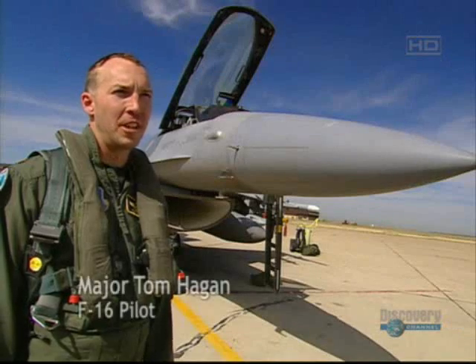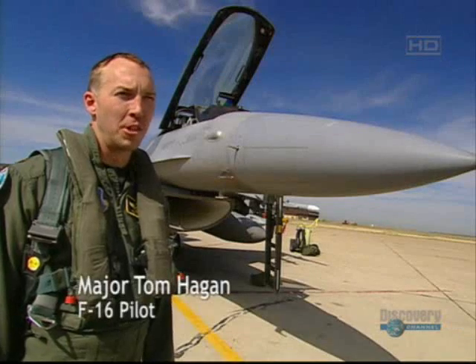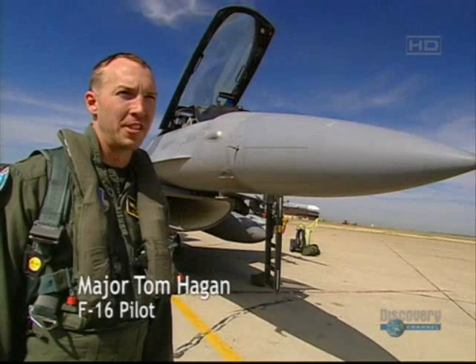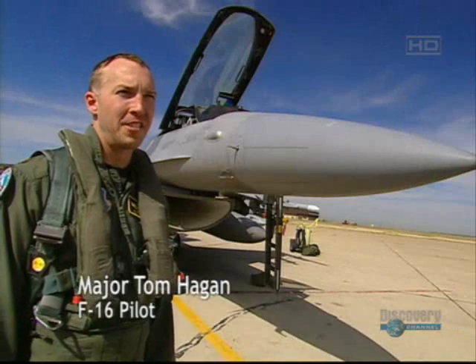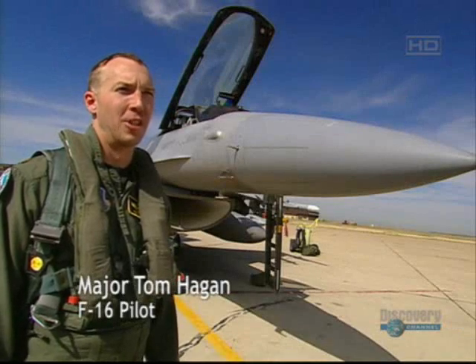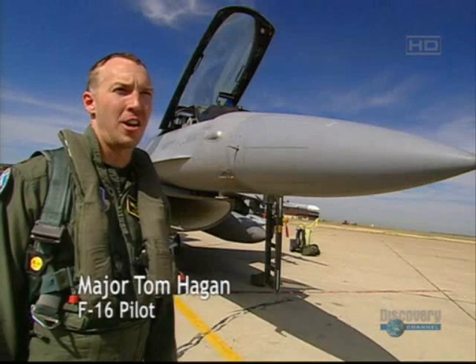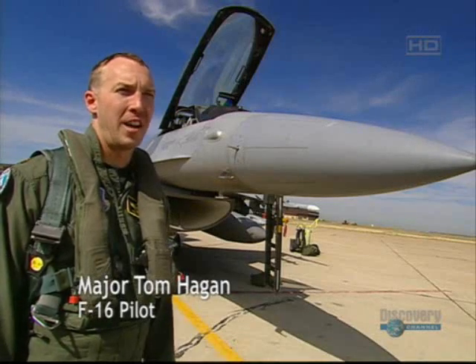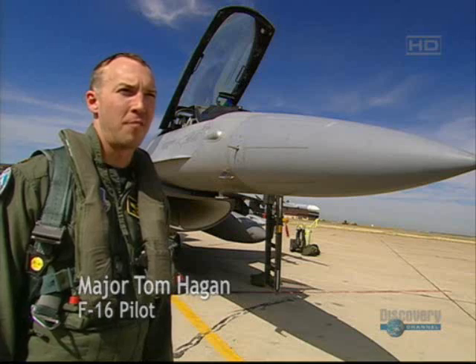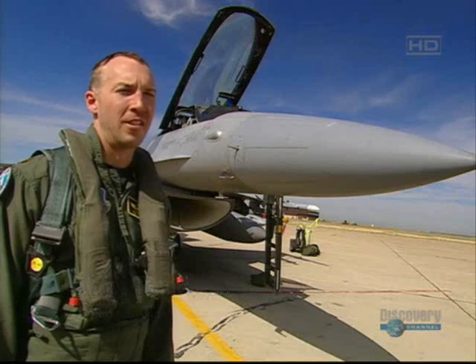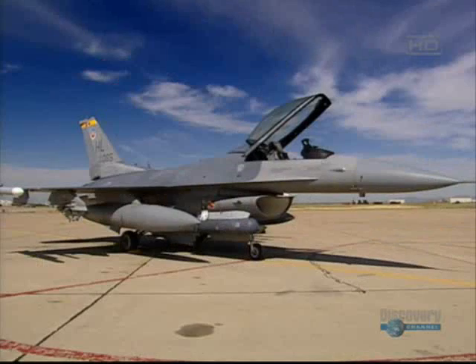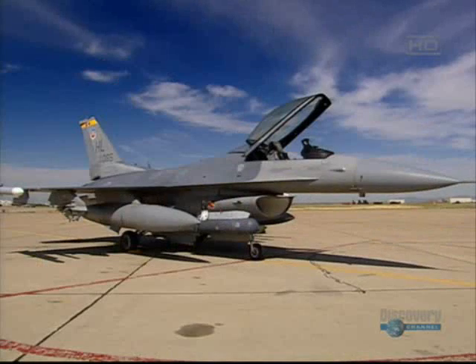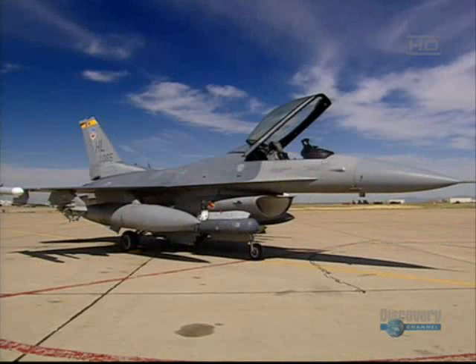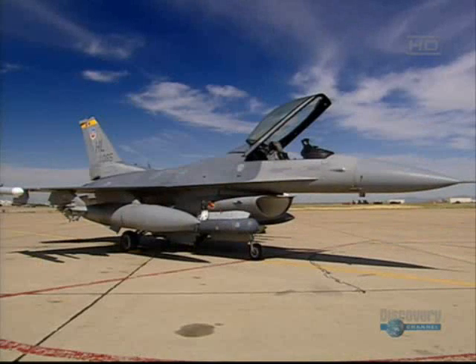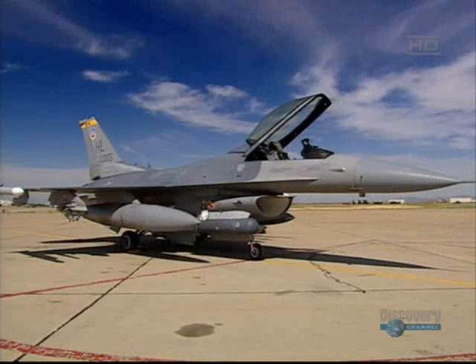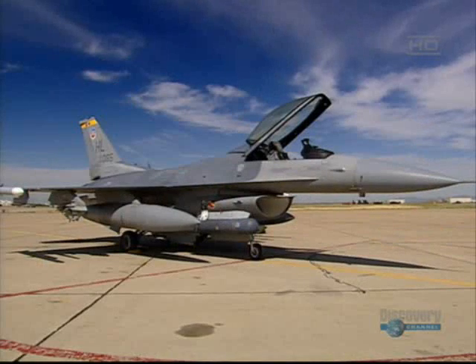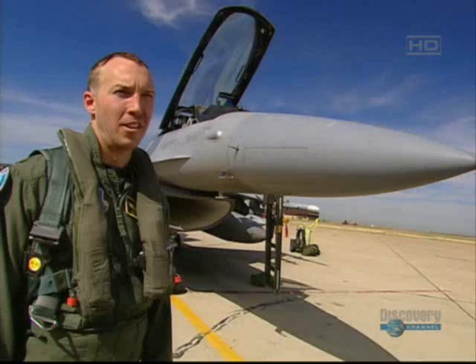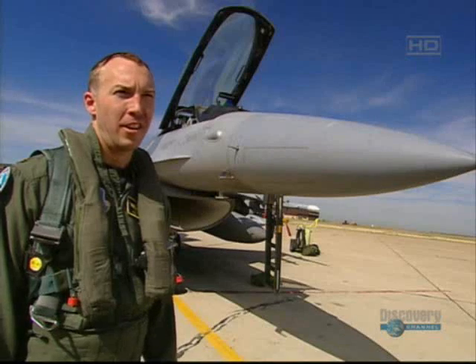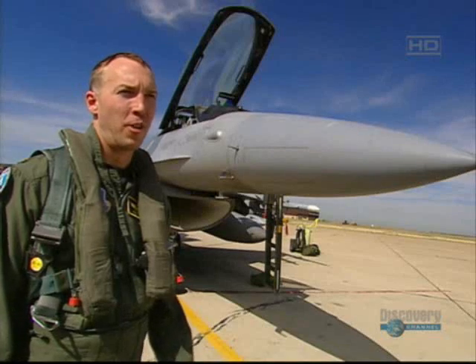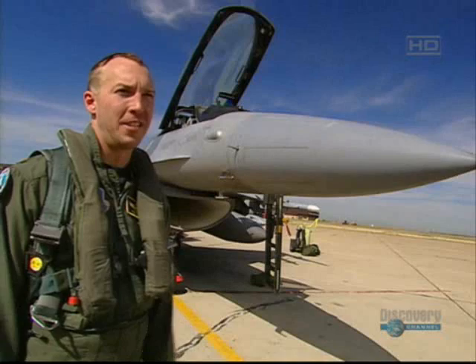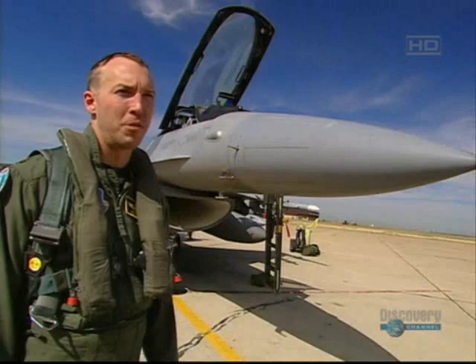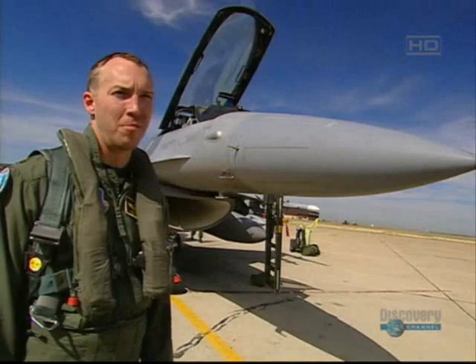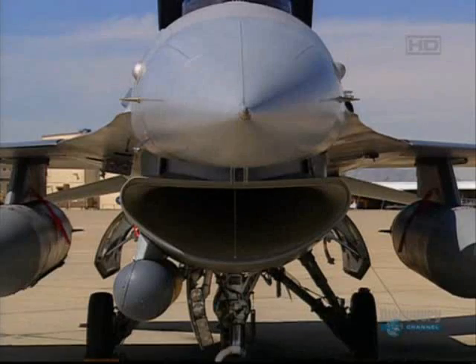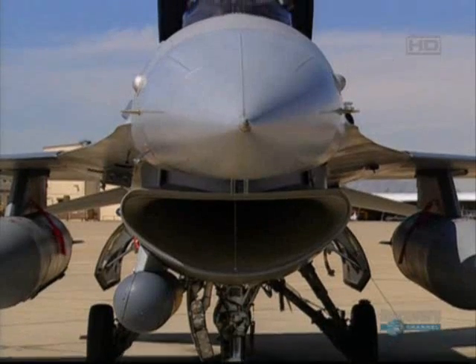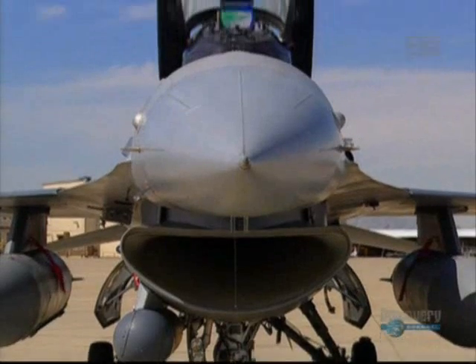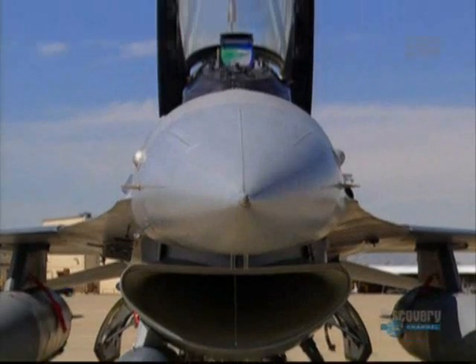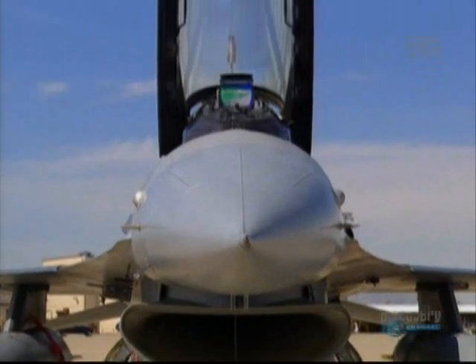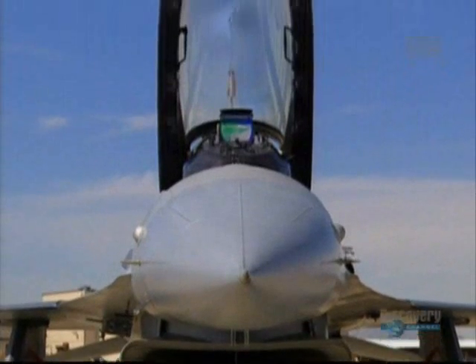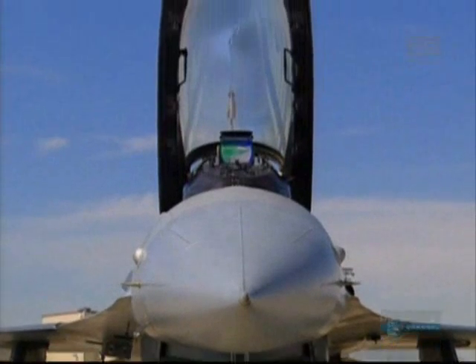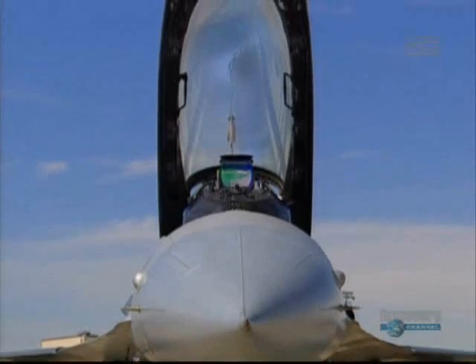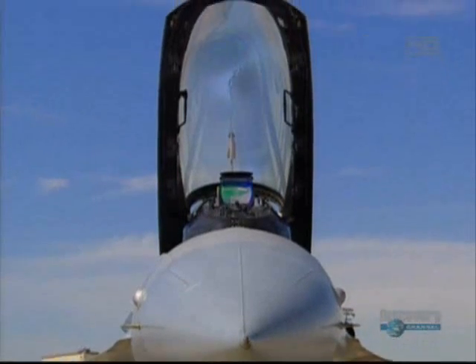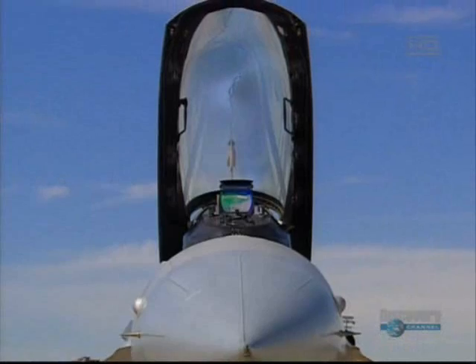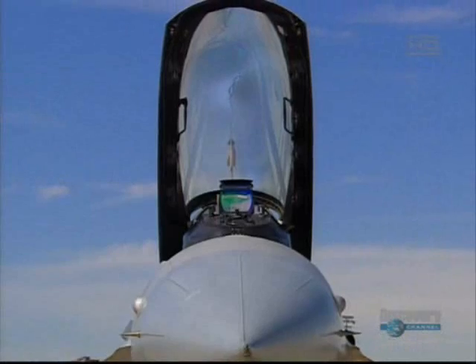The F-16 was originally designed as a low-cost, lightweight fighter, and now it has evolved through many years to a very high-tech weapon system. We carry many different types of air-to-ground ordnance, so it's a very dynamic jet.